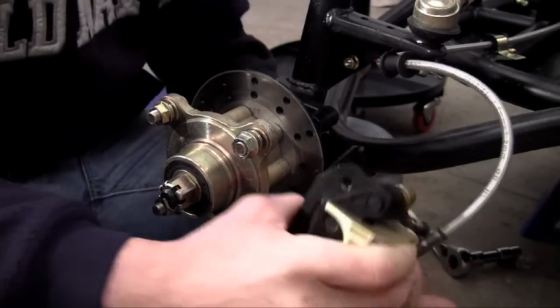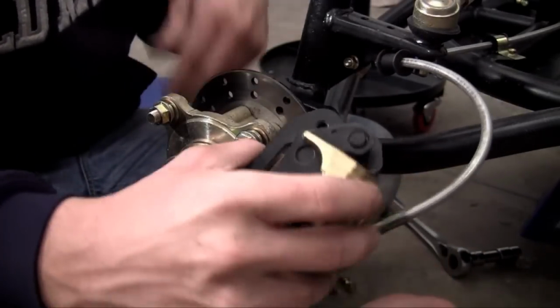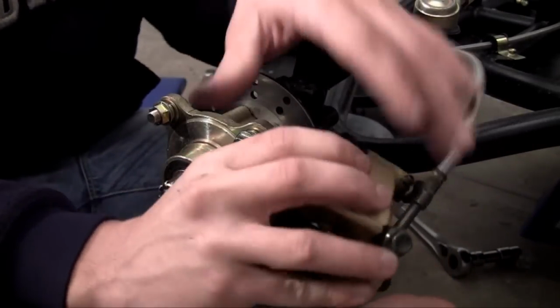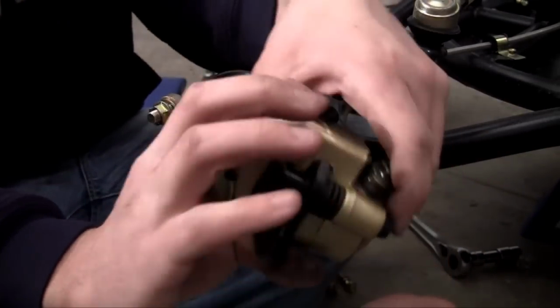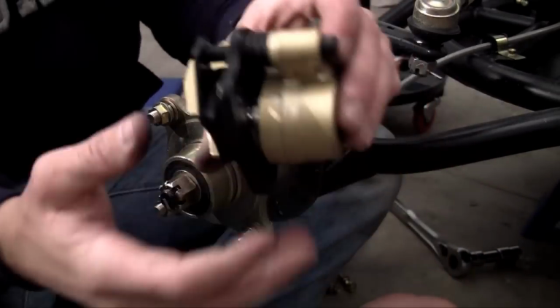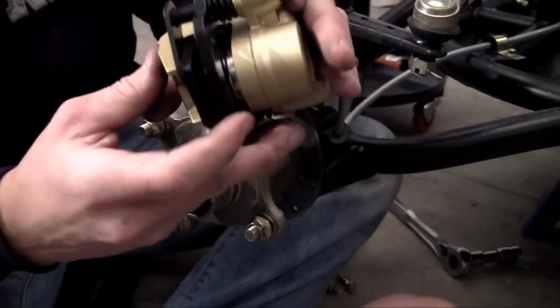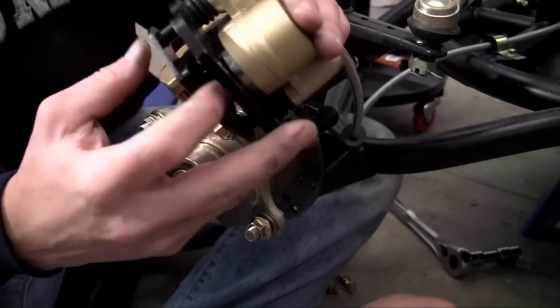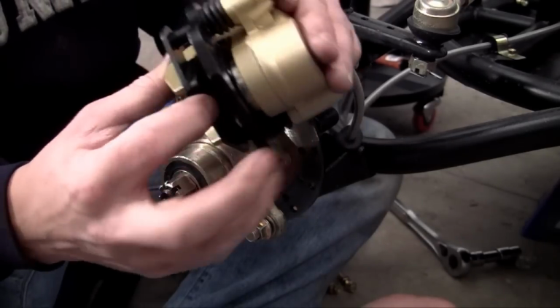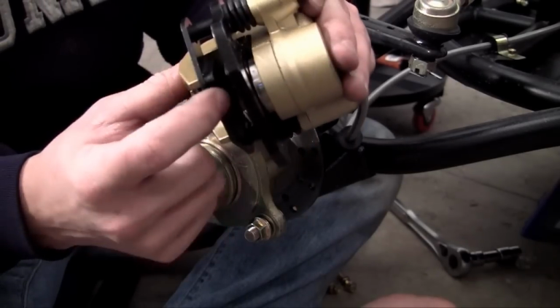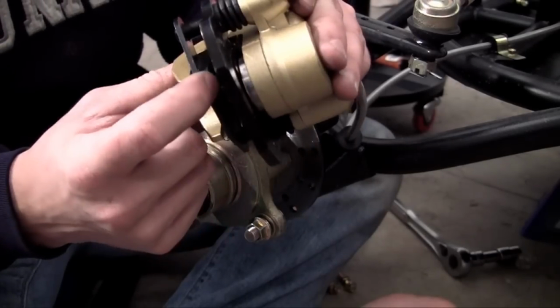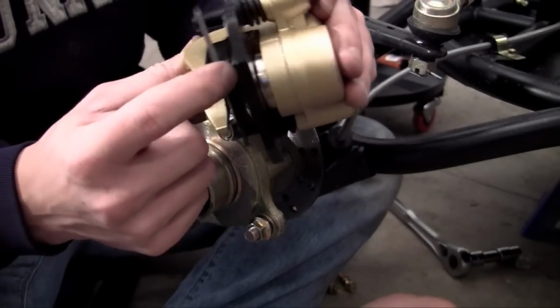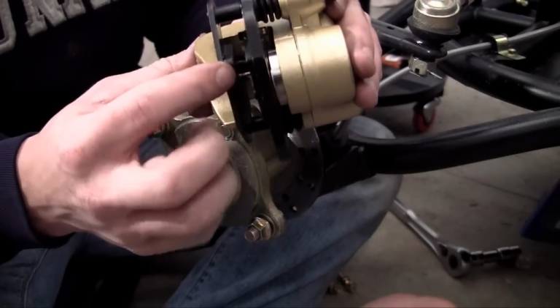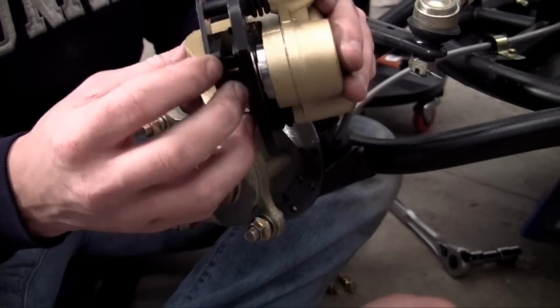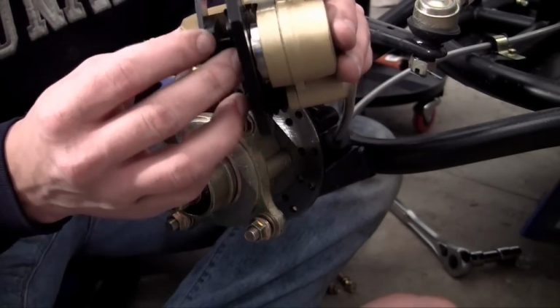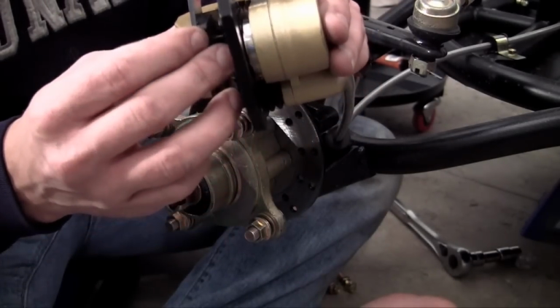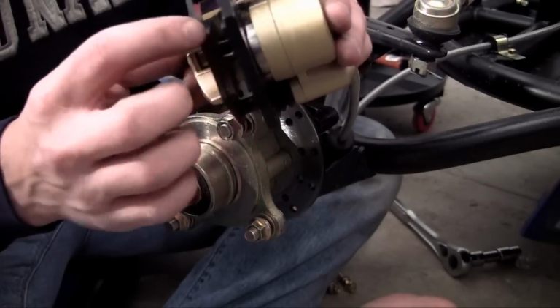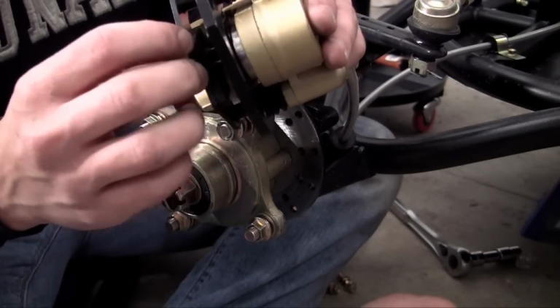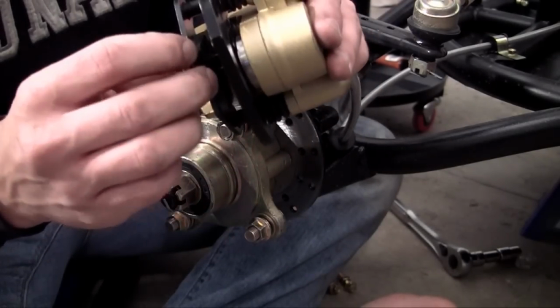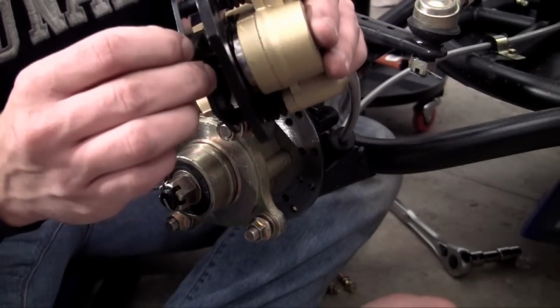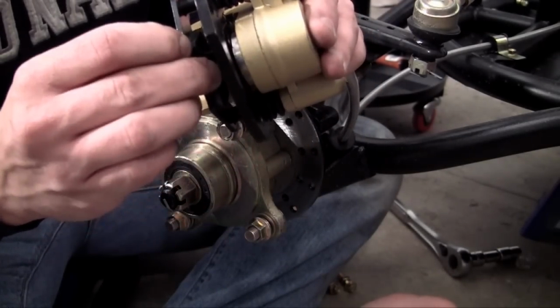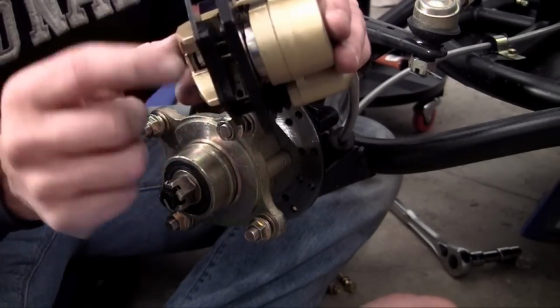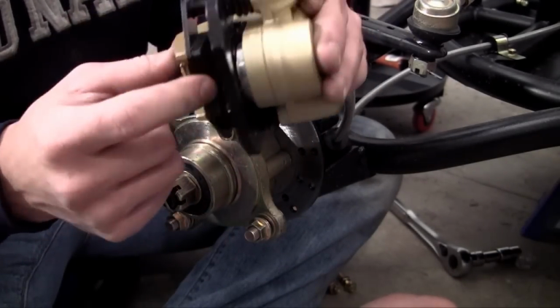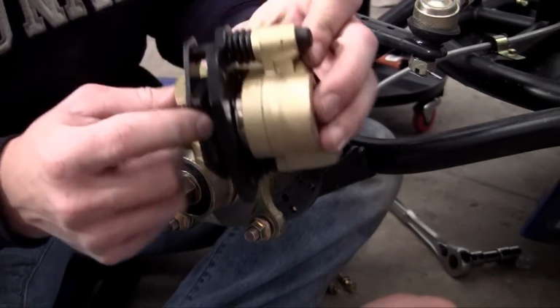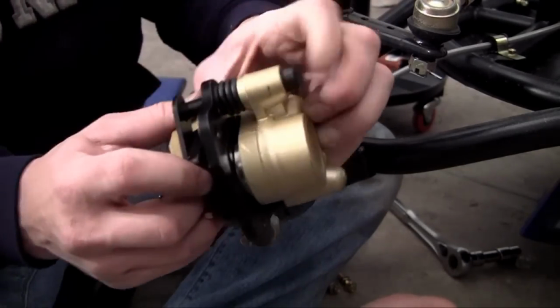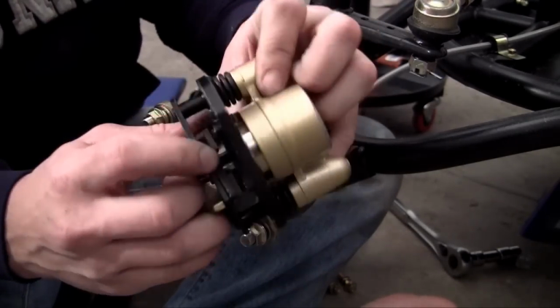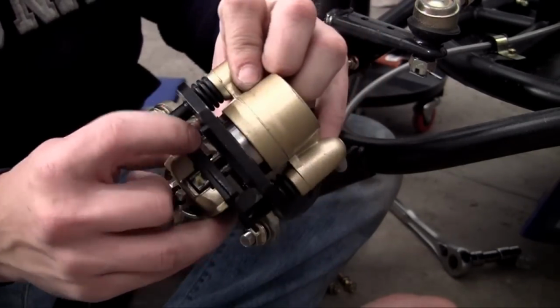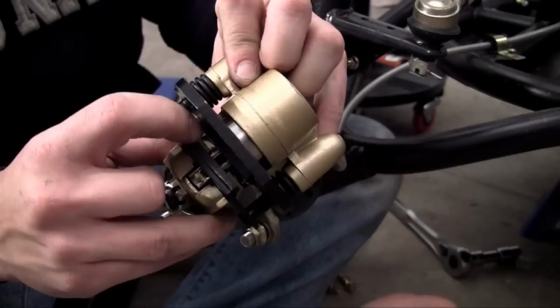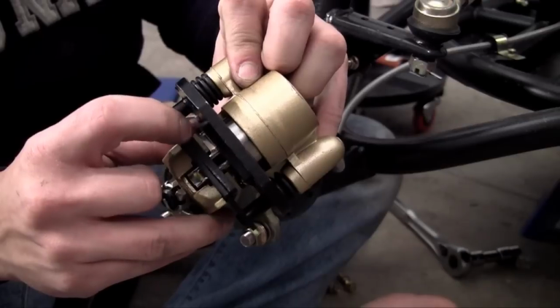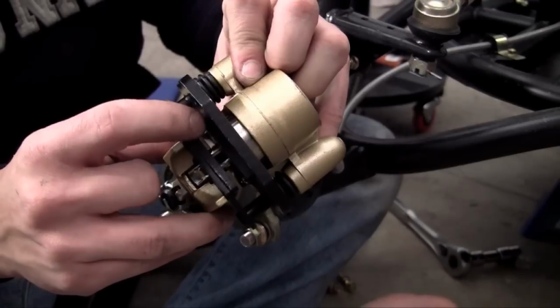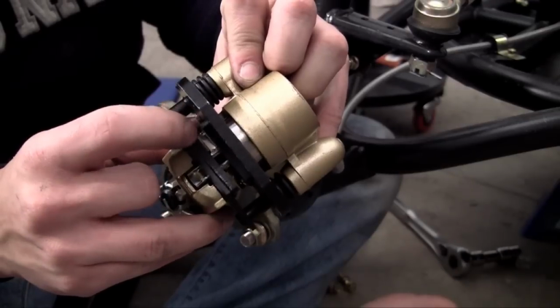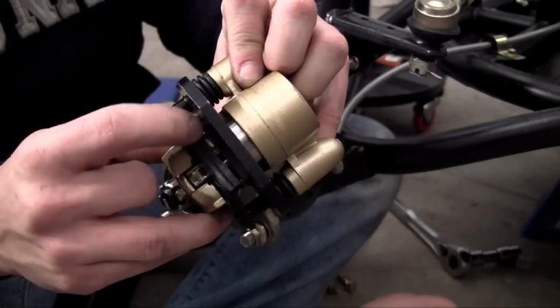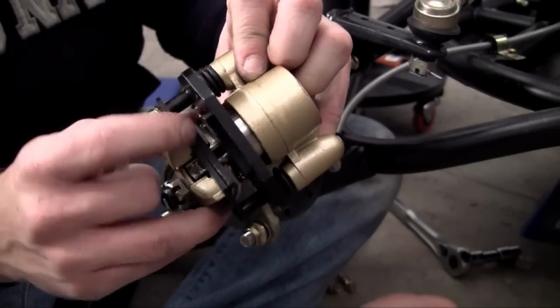And by the way, whenever you need to replace your brake pads, I'm not going to take them out because they're kind of a pain getting out, but just take a screwdriver and pop these things out right here.